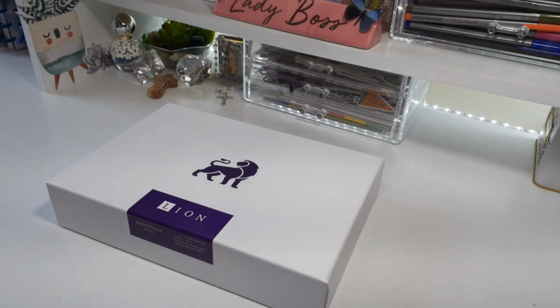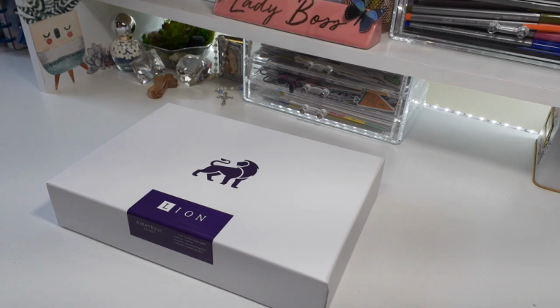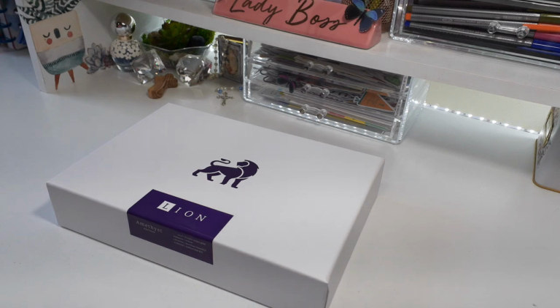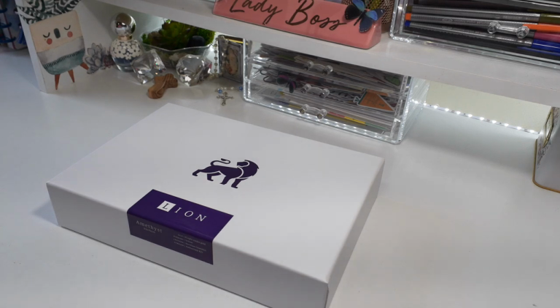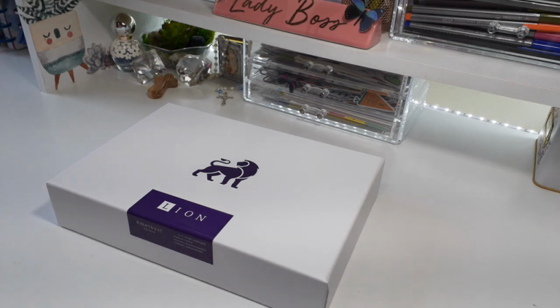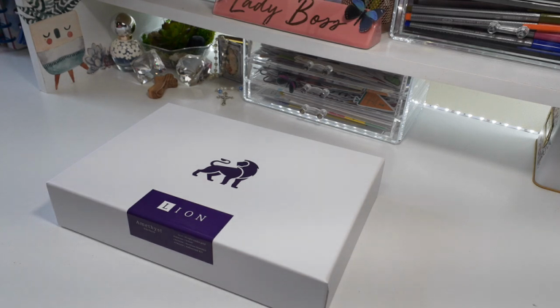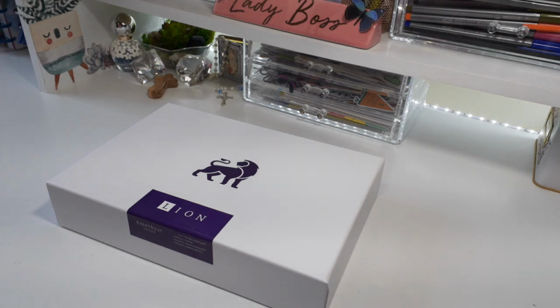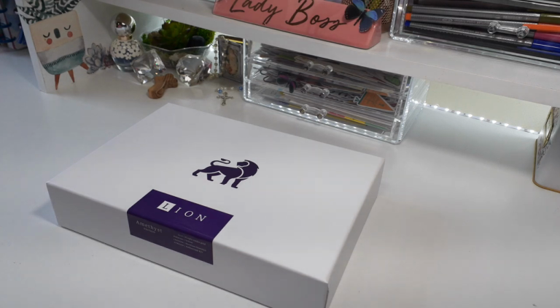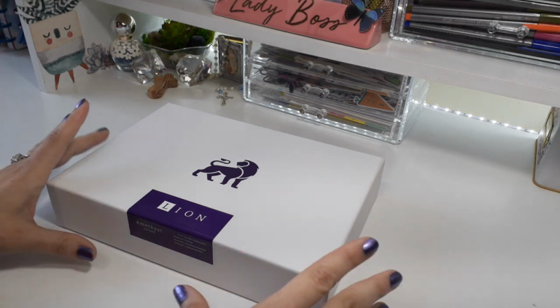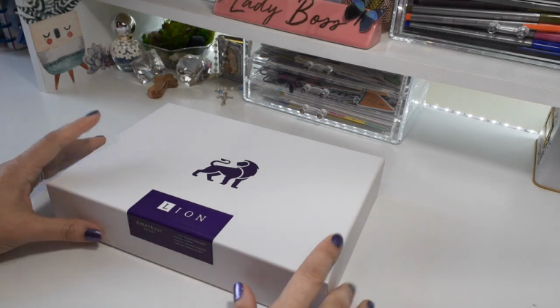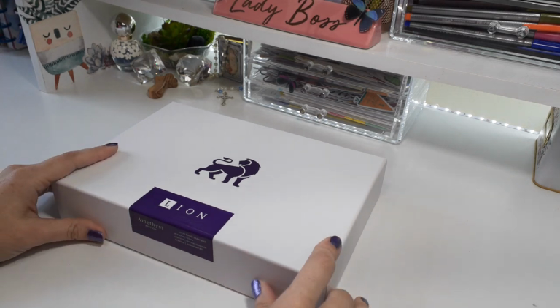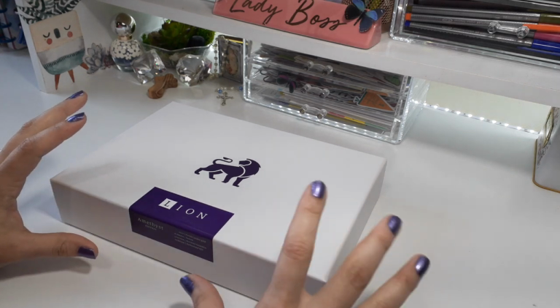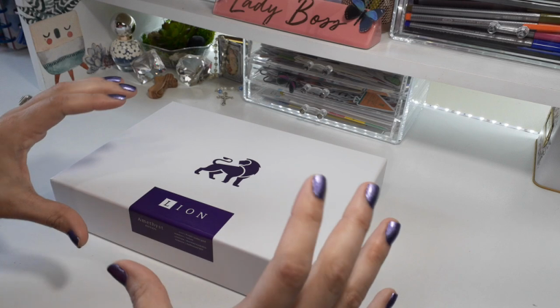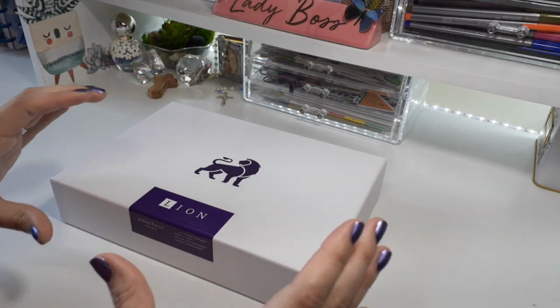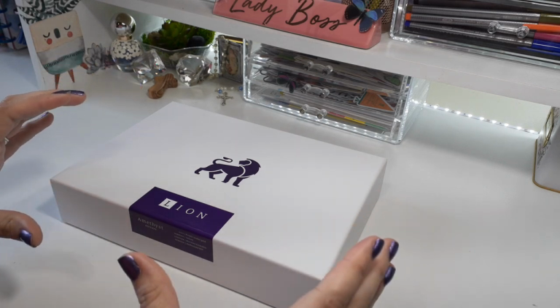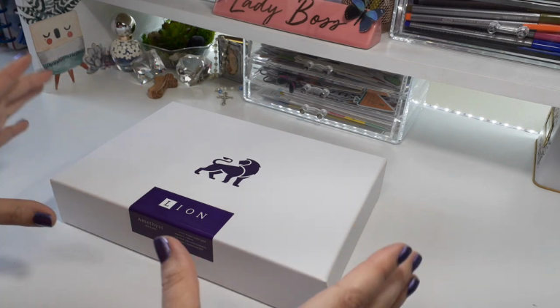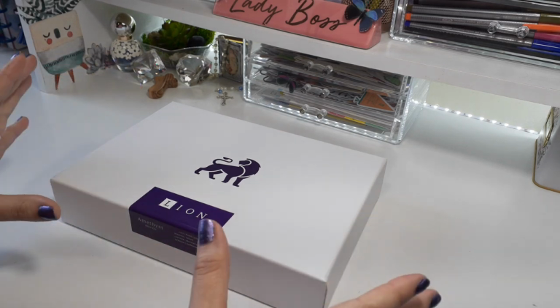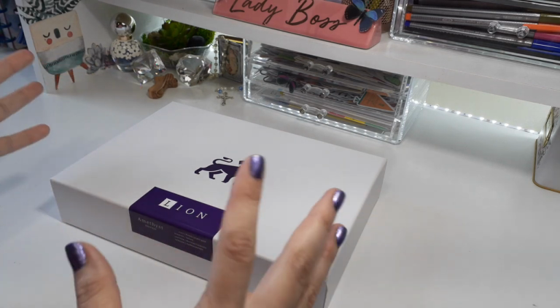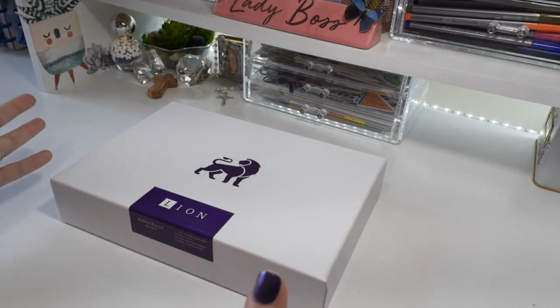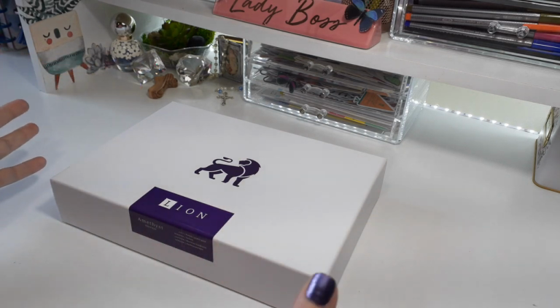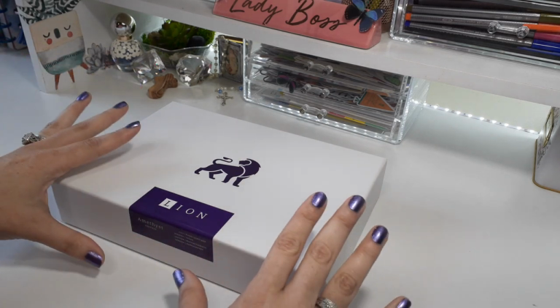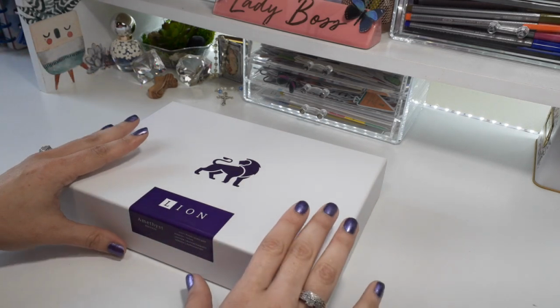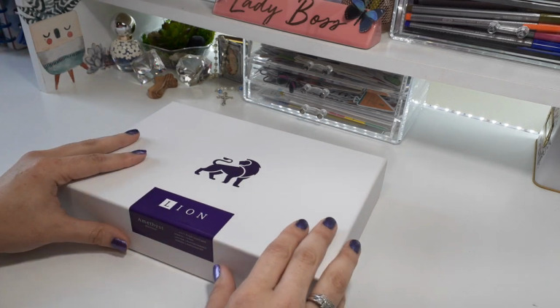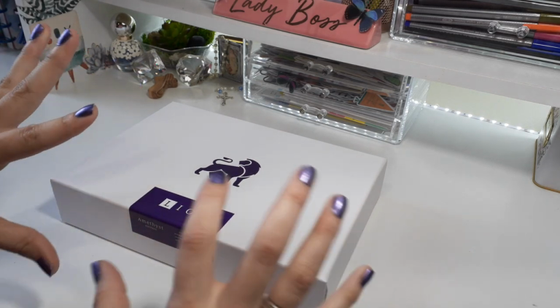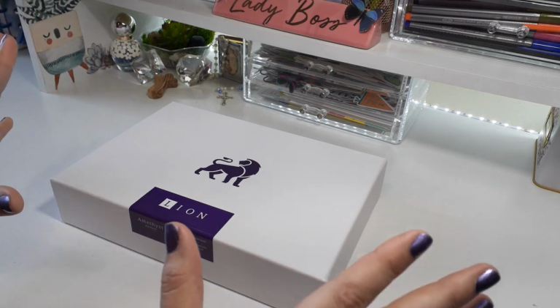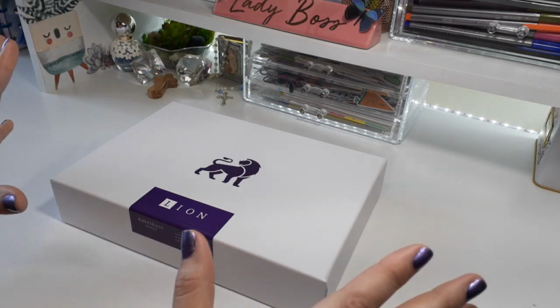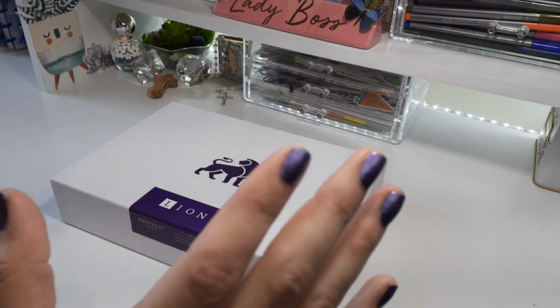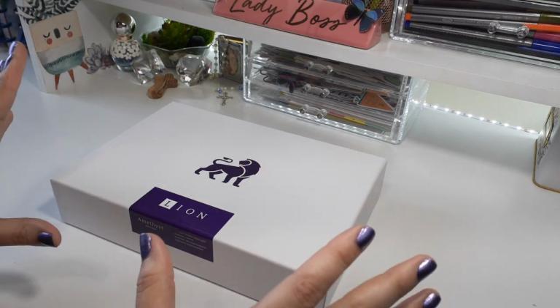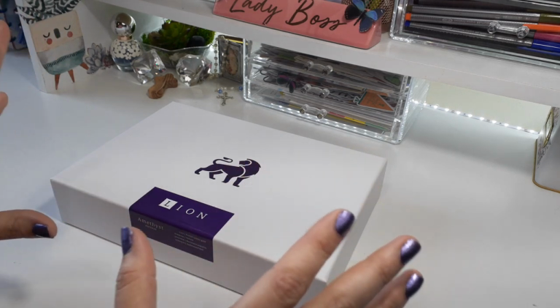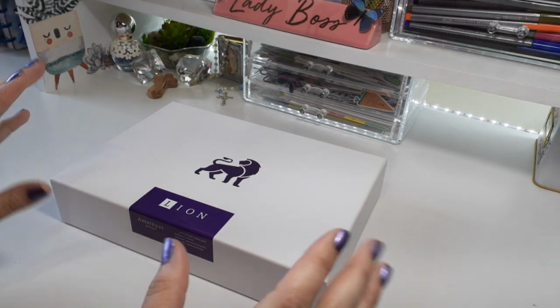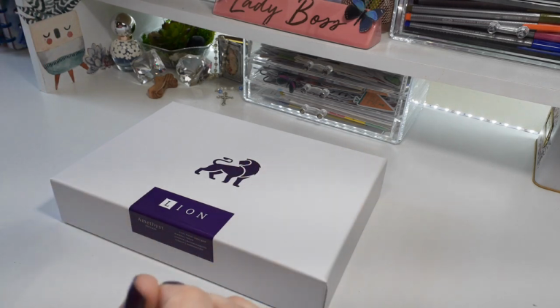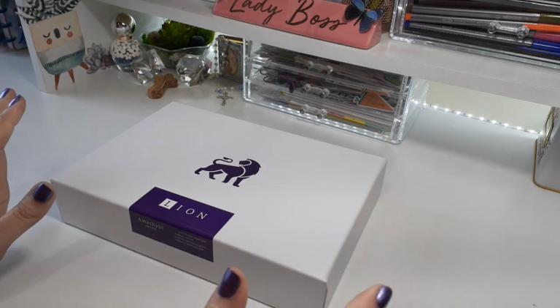I was definitely interested in this Bible. I was hoping to get the actual lion in print on it, but it didn't work out that way. This was the one that I was sent, and I am still excited to share it — I love it.